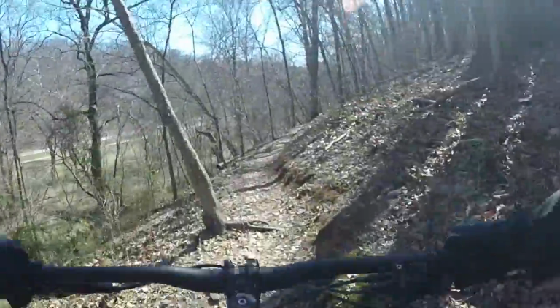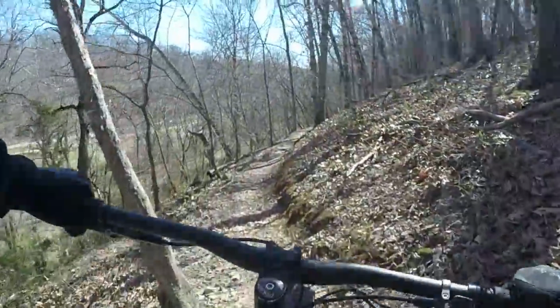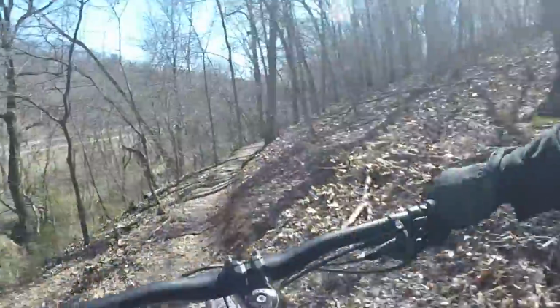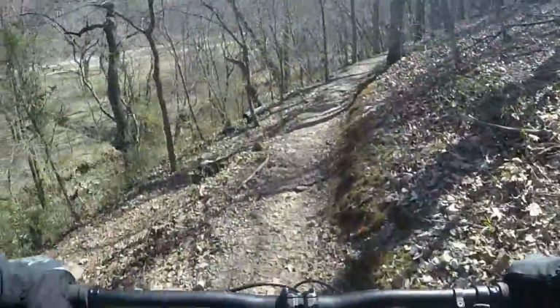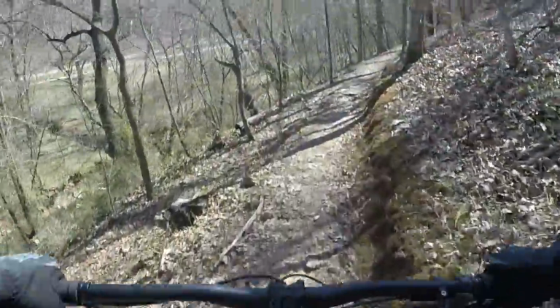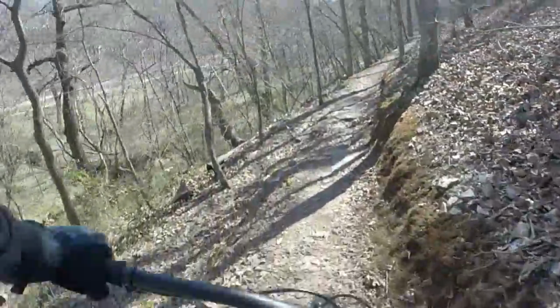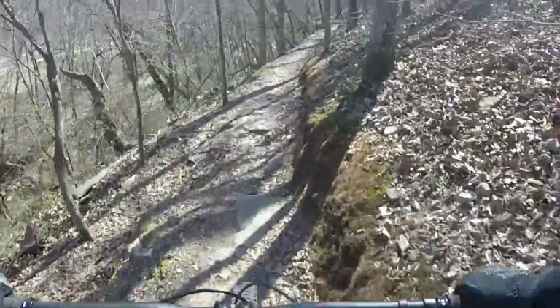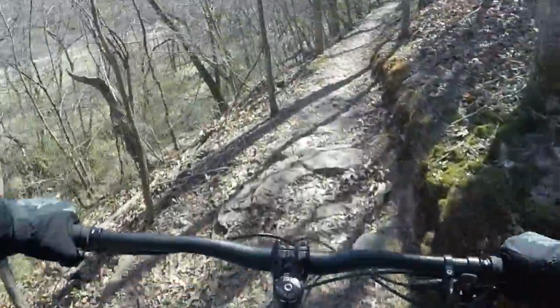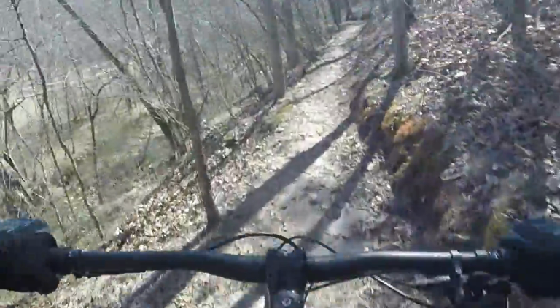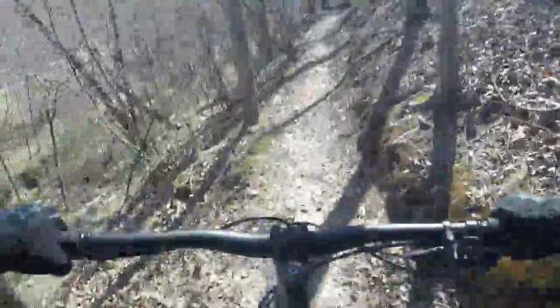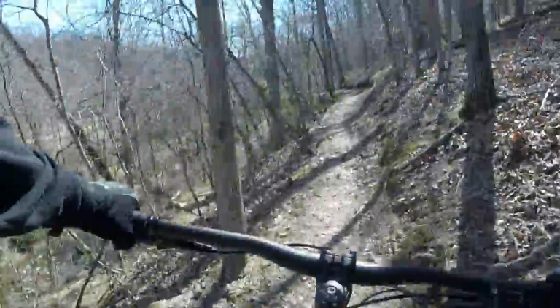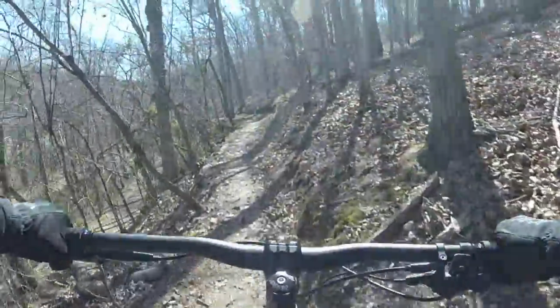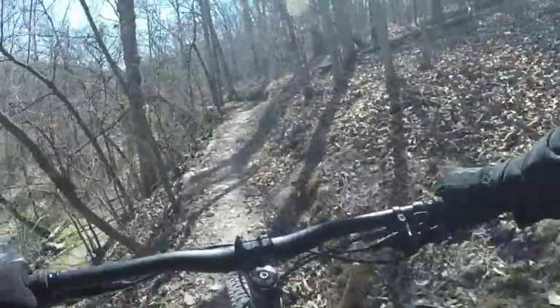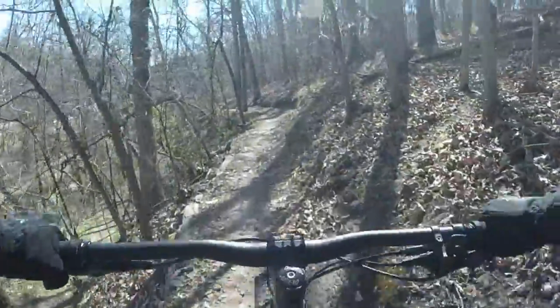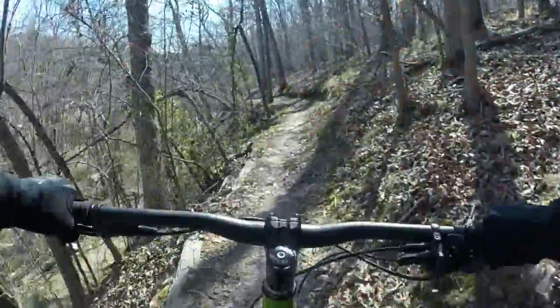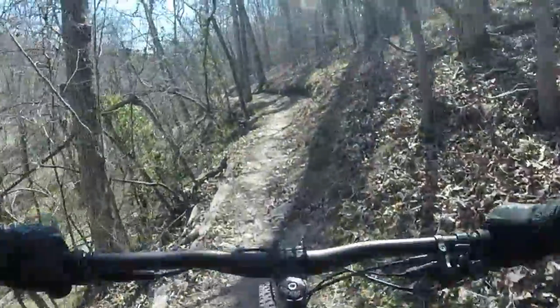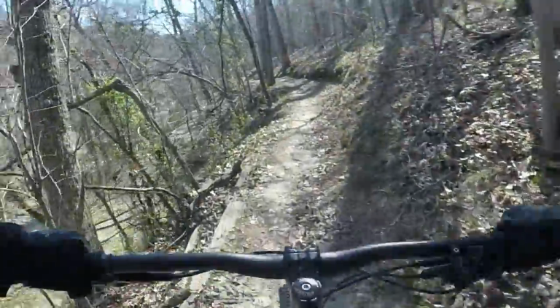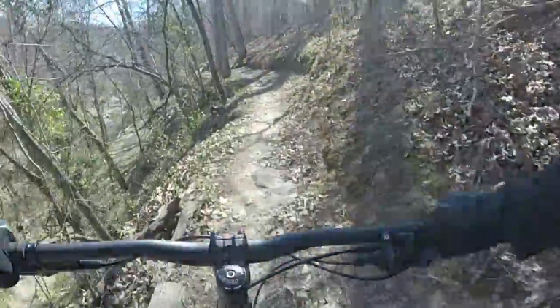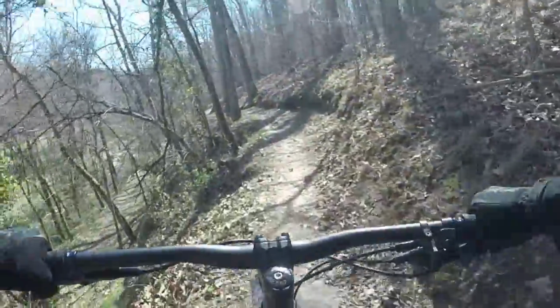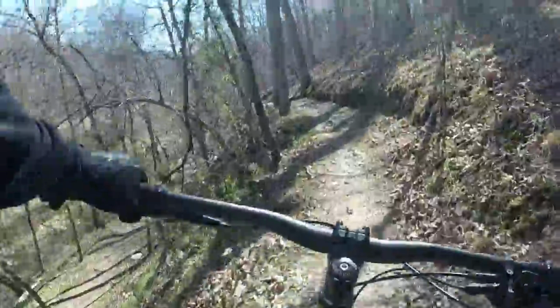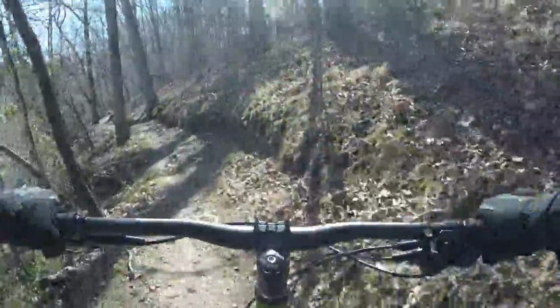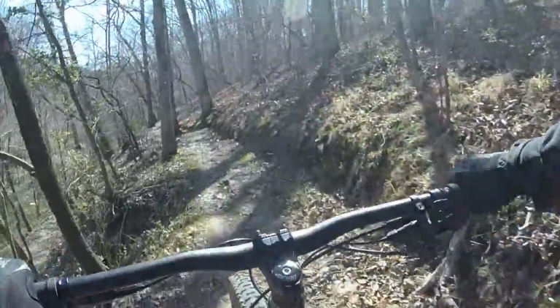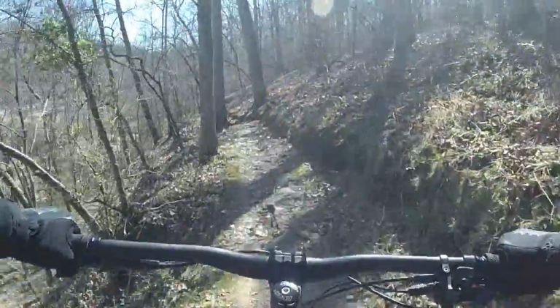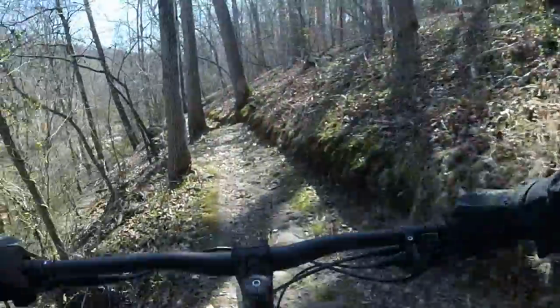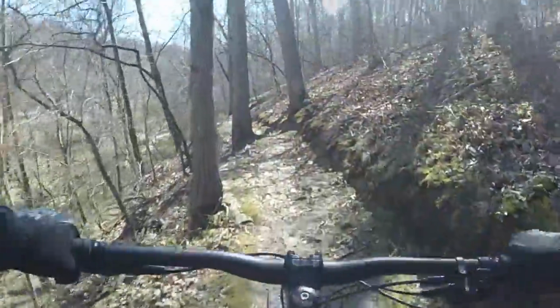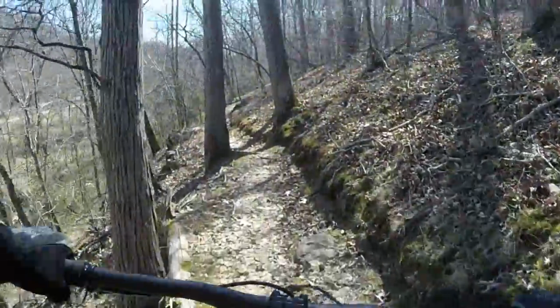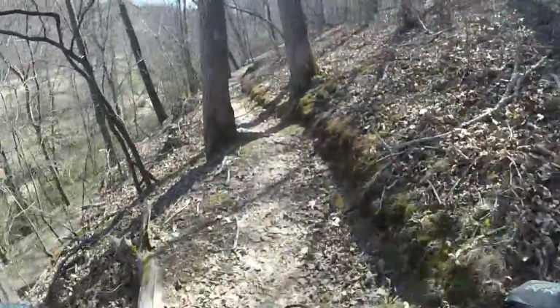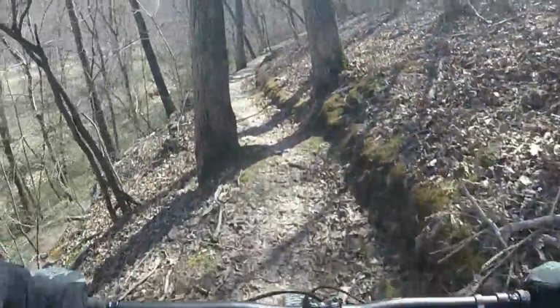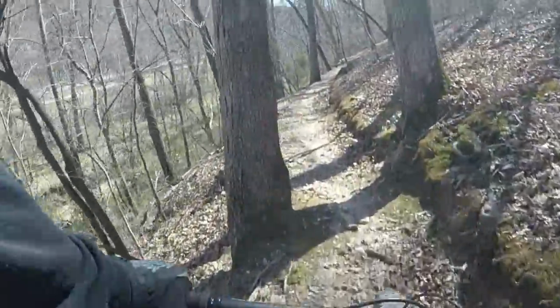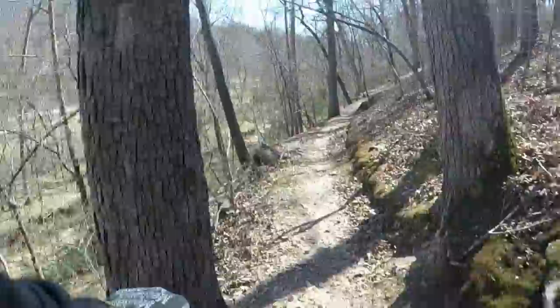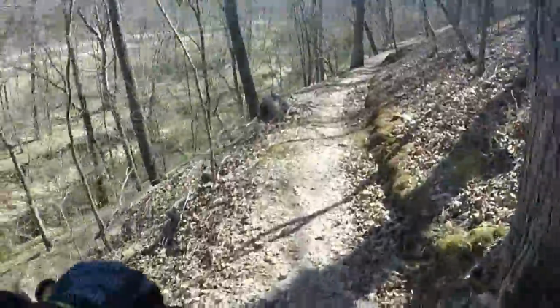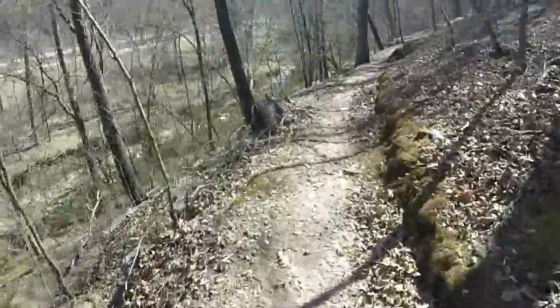Based on this one, you kind of get some fun, and hopefully you guys can see the view down there. Trying to pay attention here. Turn my body a little bit that way.